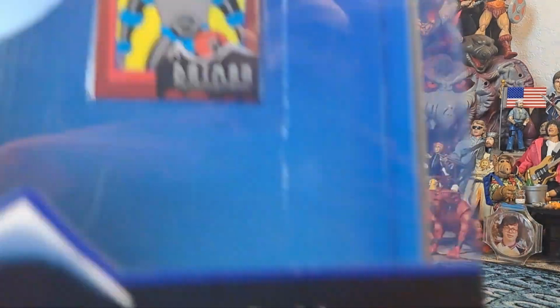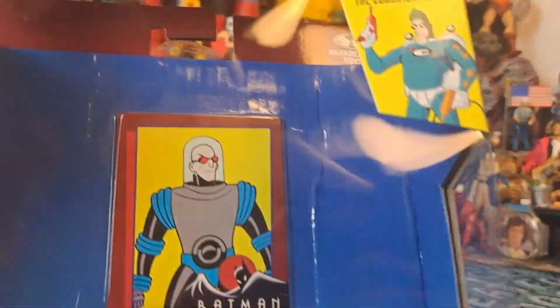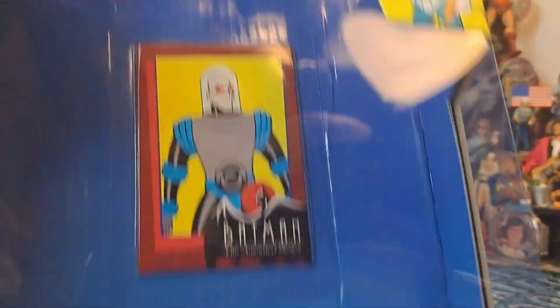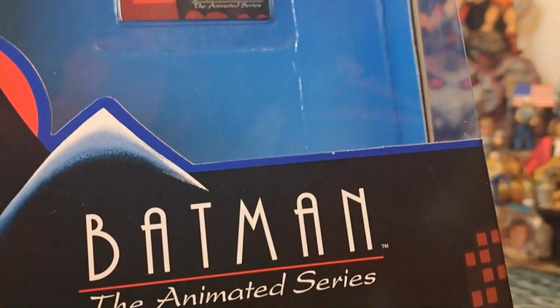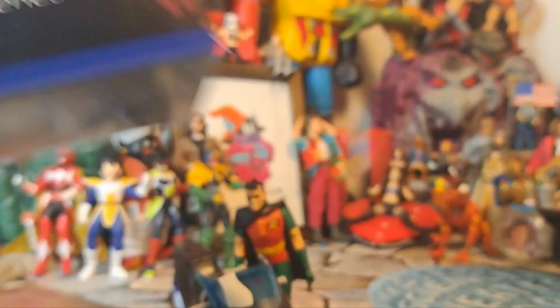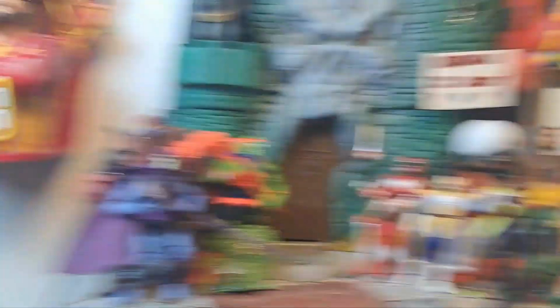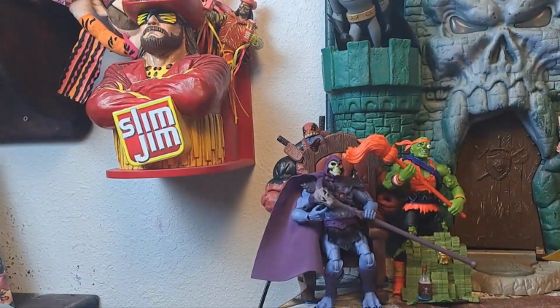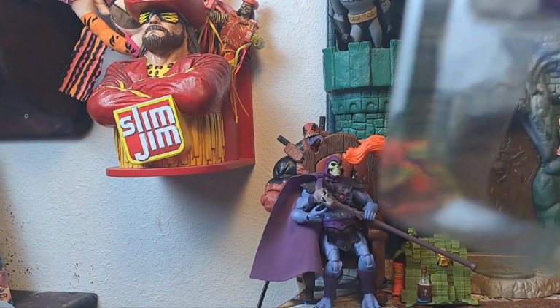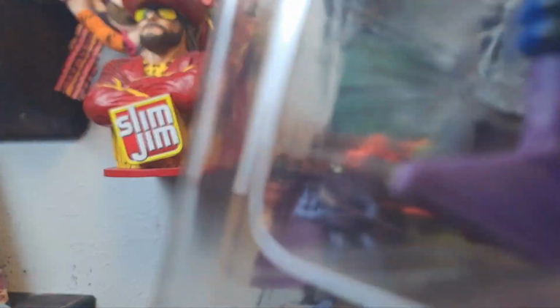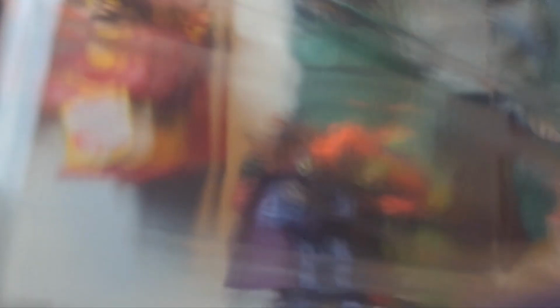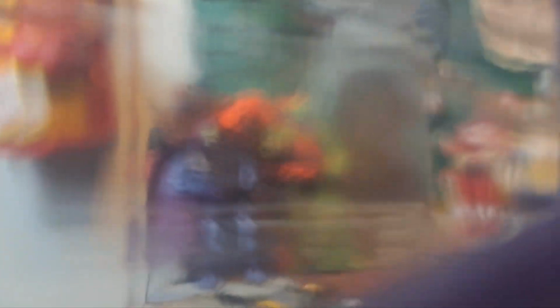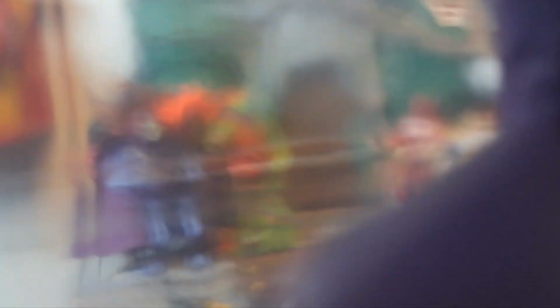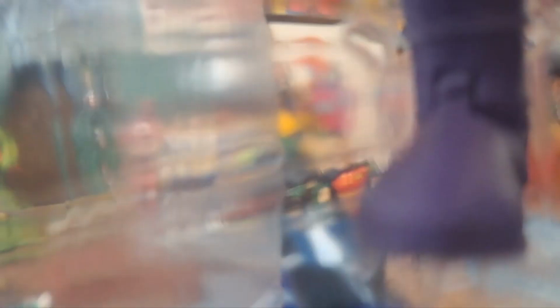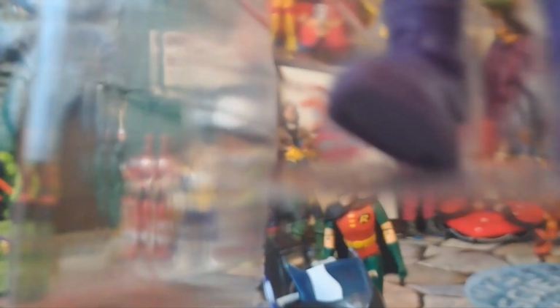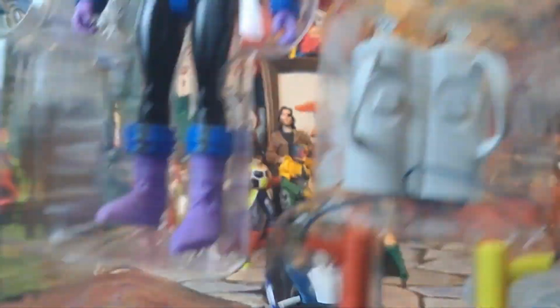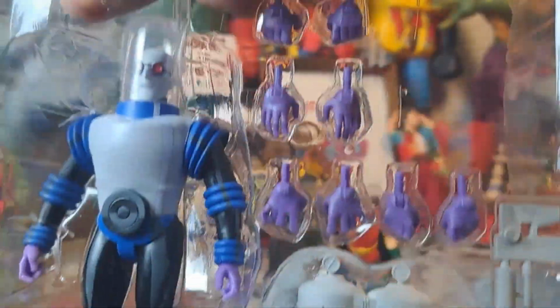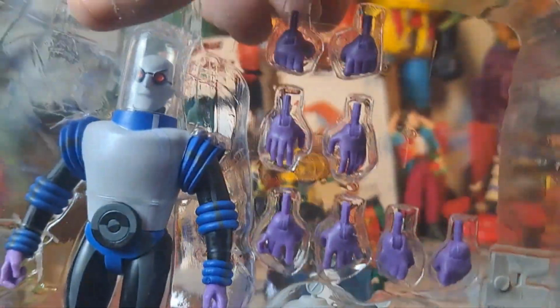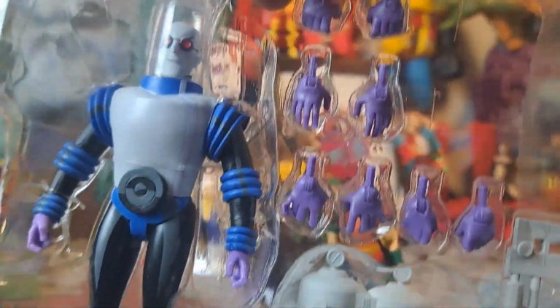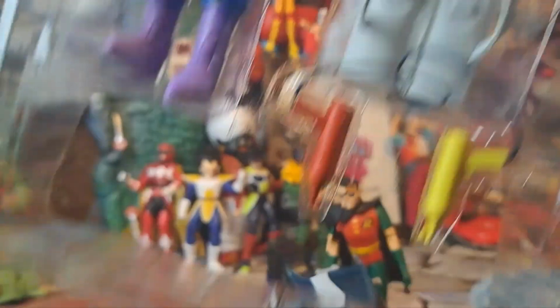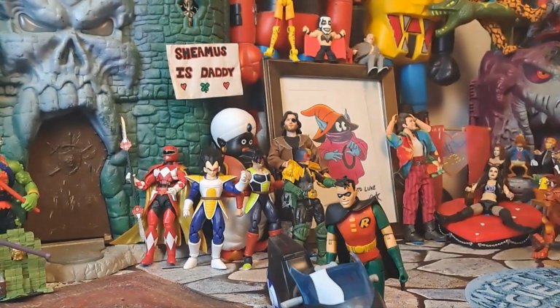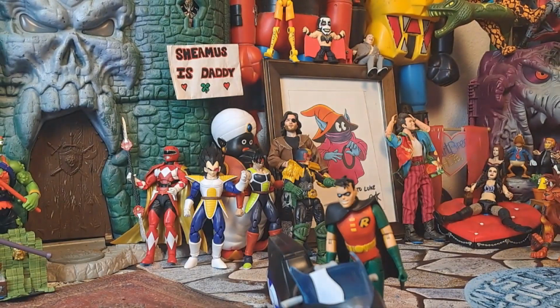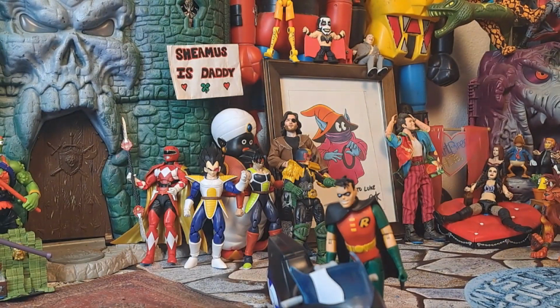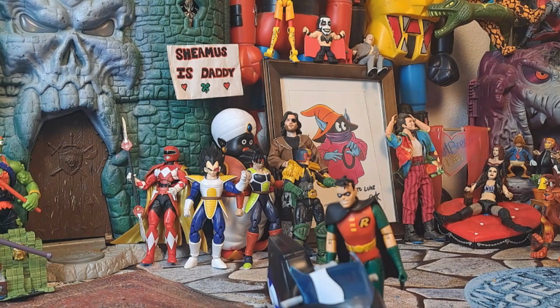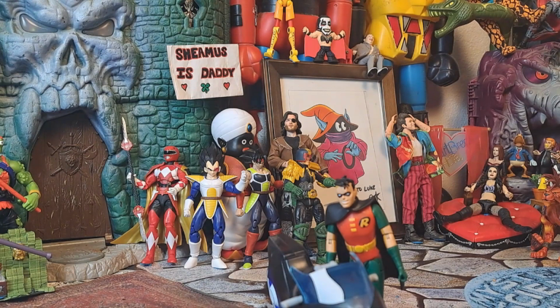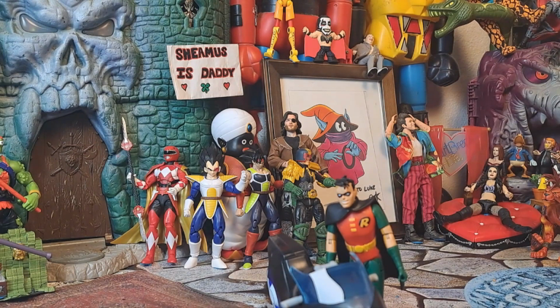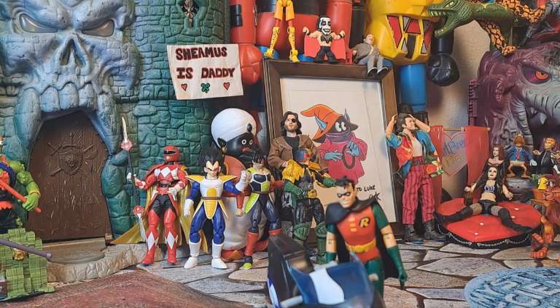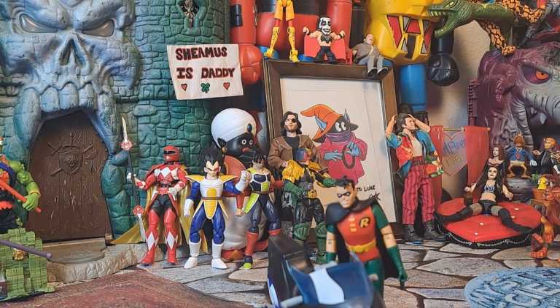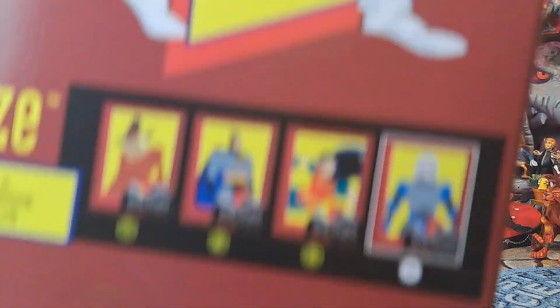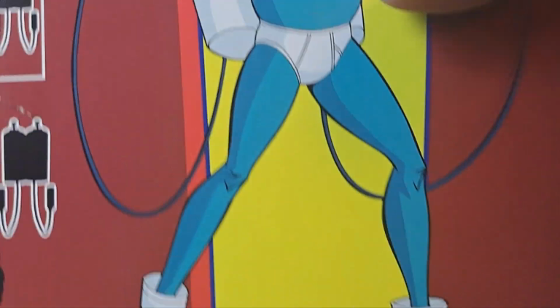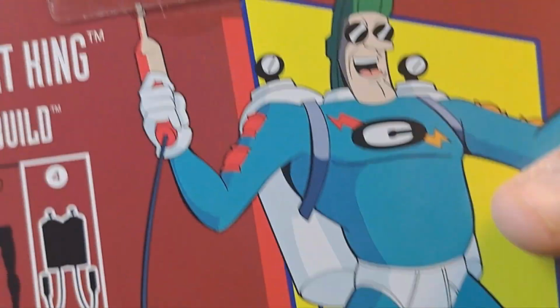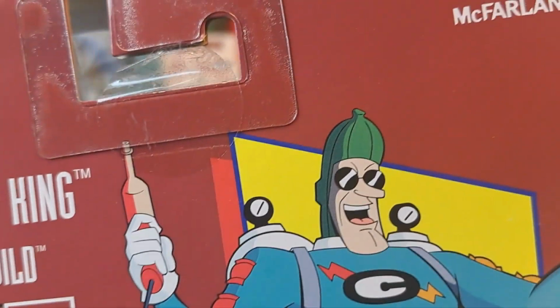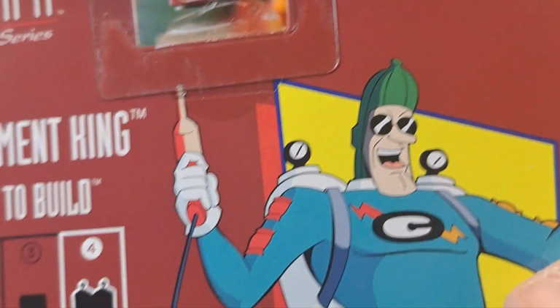Oh my gosh, there's Mr. Freeze. Hey, how you doing? So yeah, I went ahead and took that out of the package like an idiot, because I was sitting there talking and not paying attention.